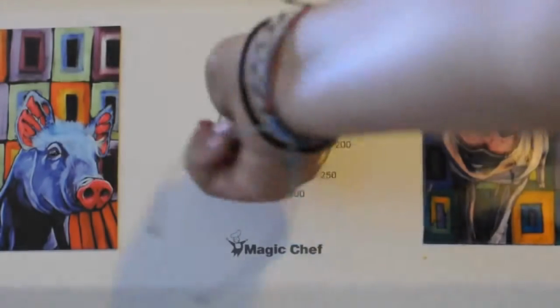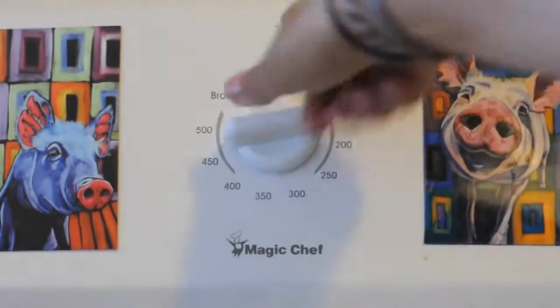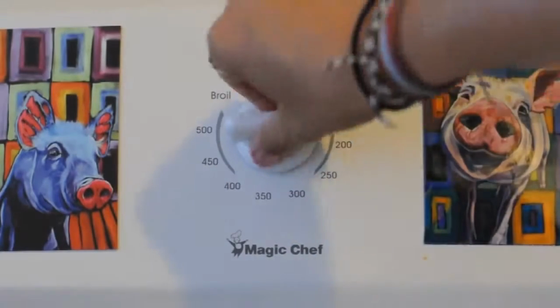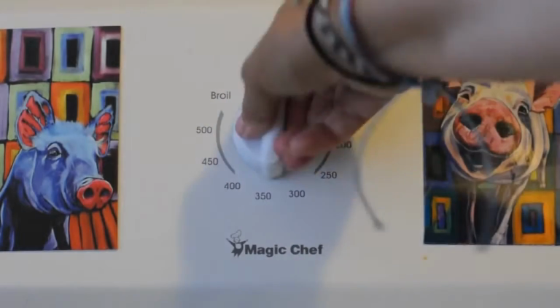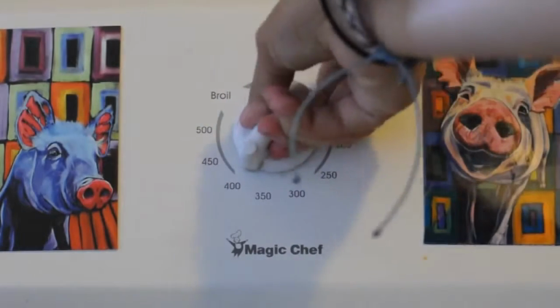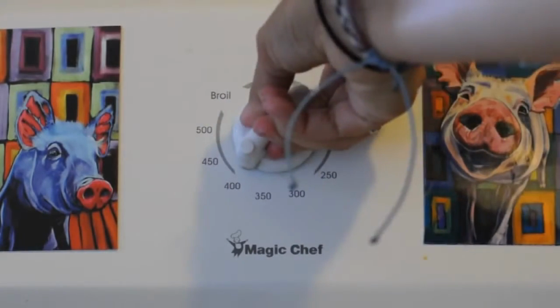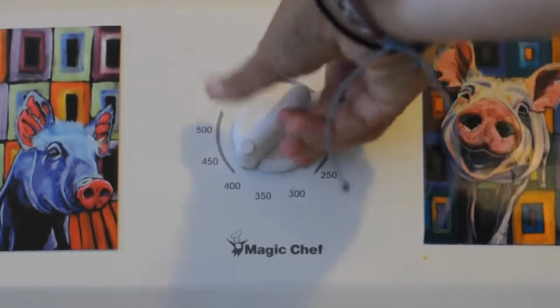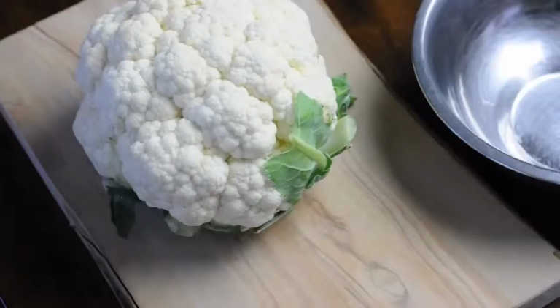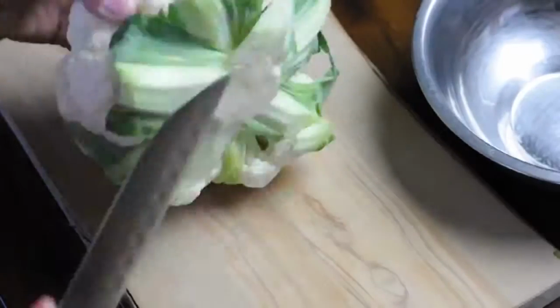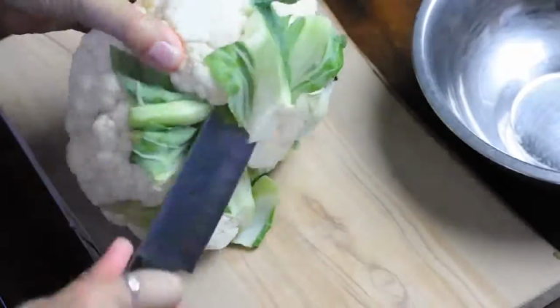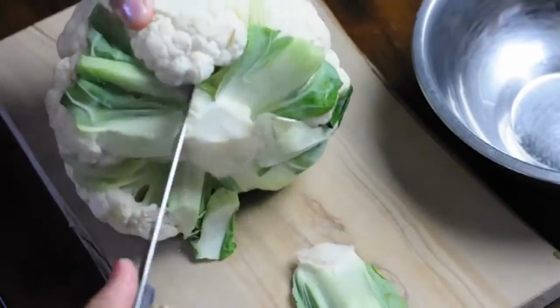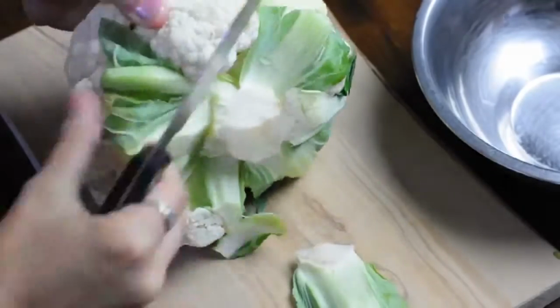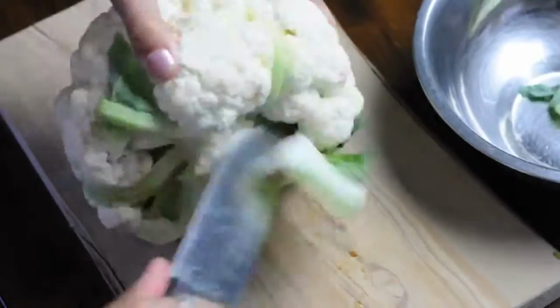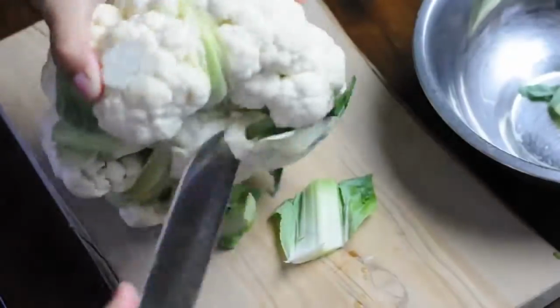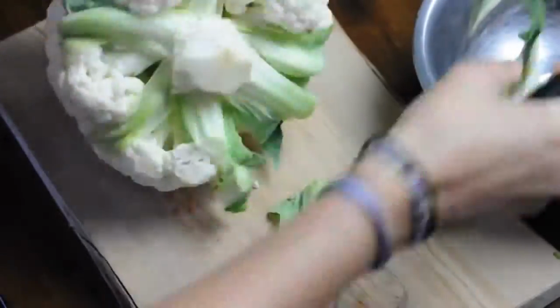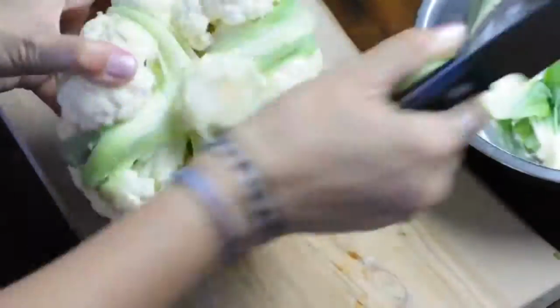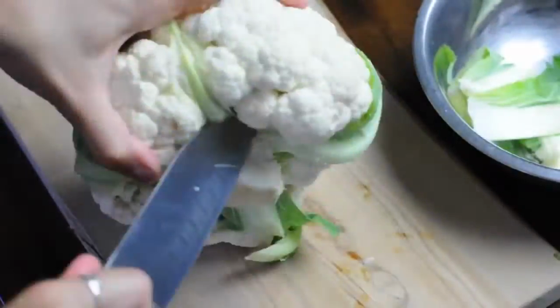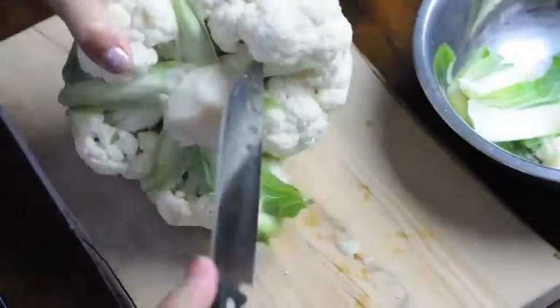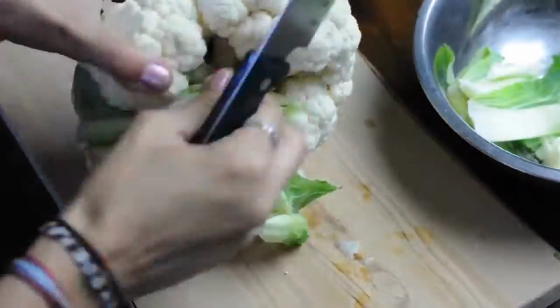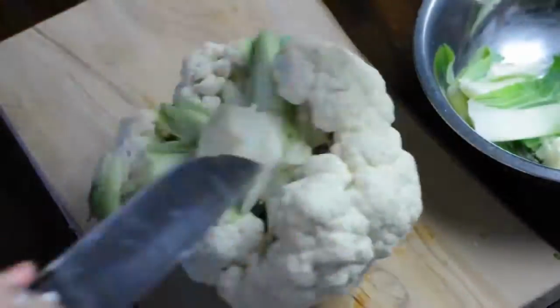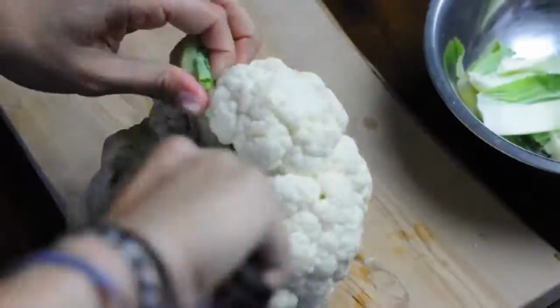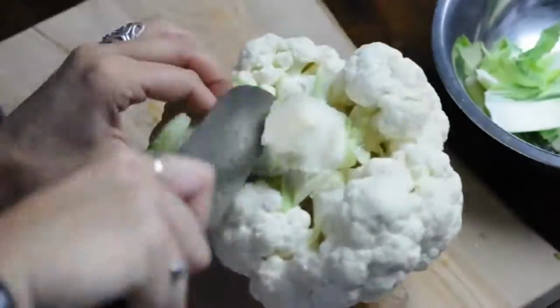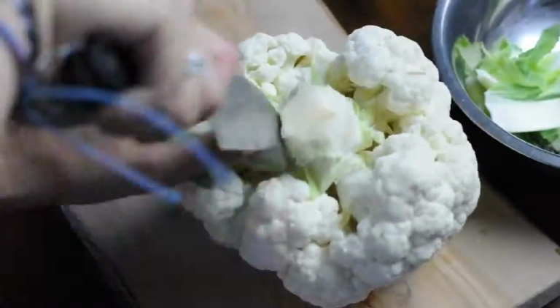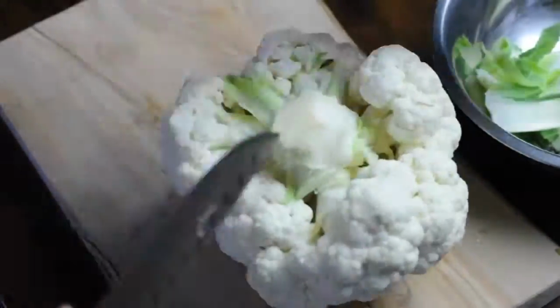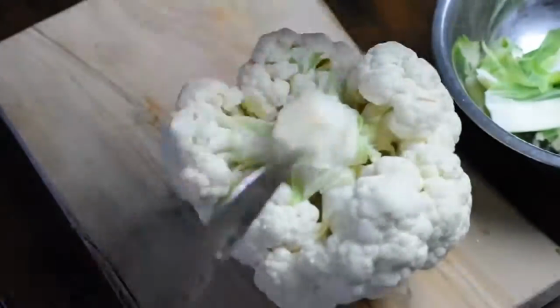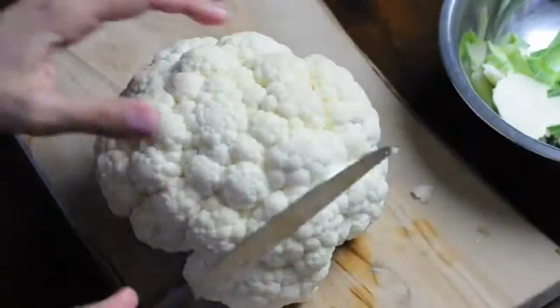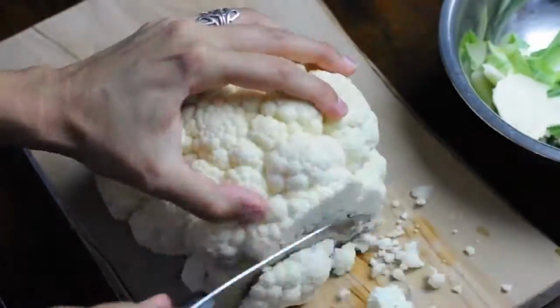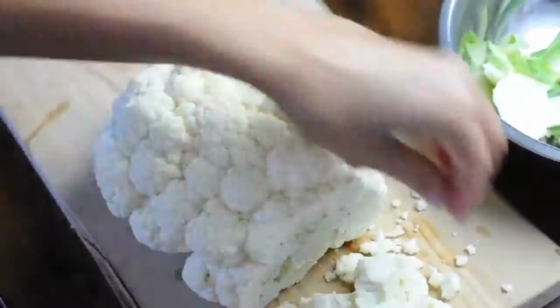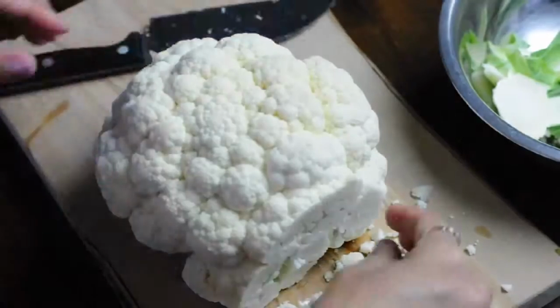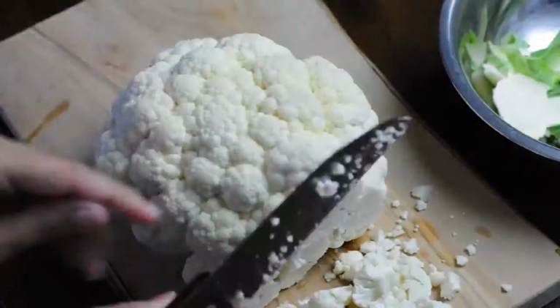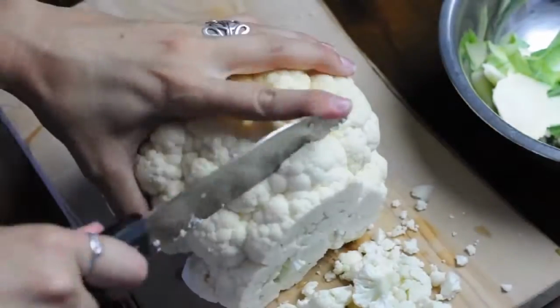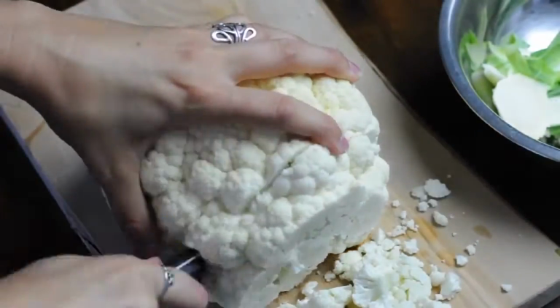First you're gonna set your oven to 400 degrees and you're gonna take your cauliflower and get rid of all of those stems hanging off — cut, cut, cut — and then you're gonna slice your cauliflower.